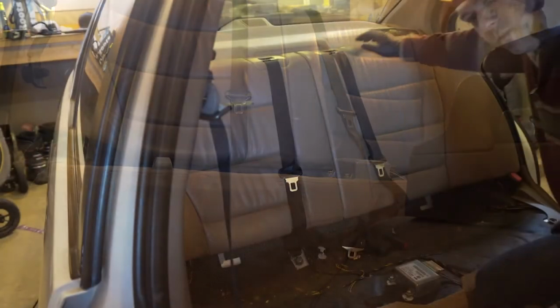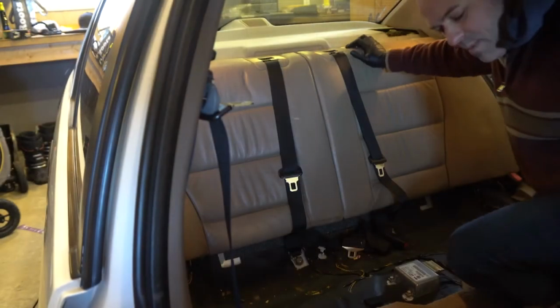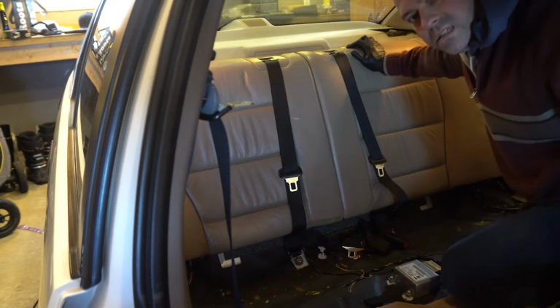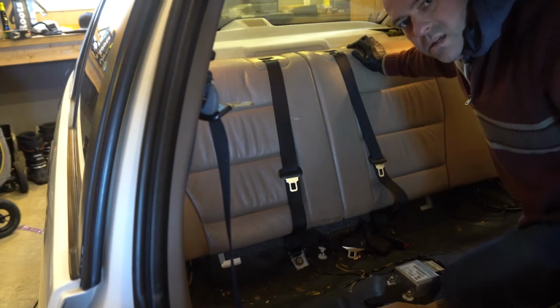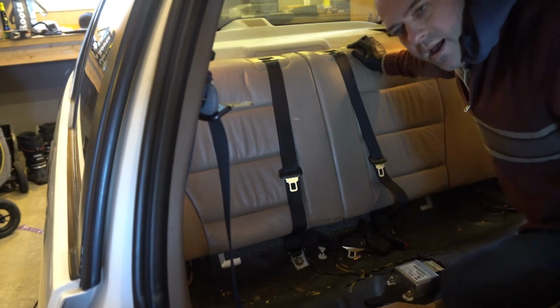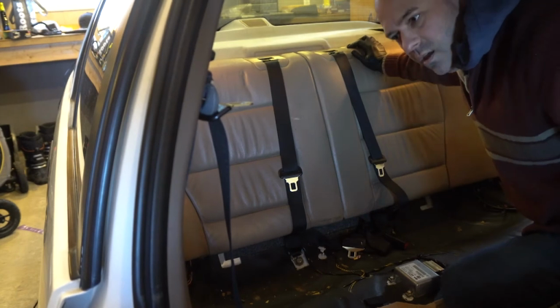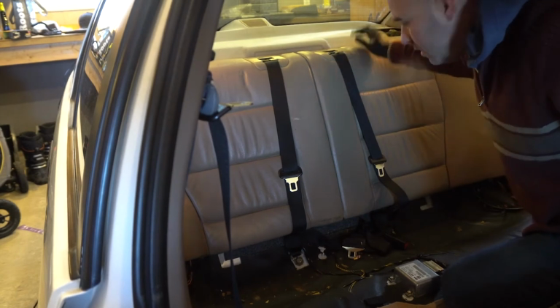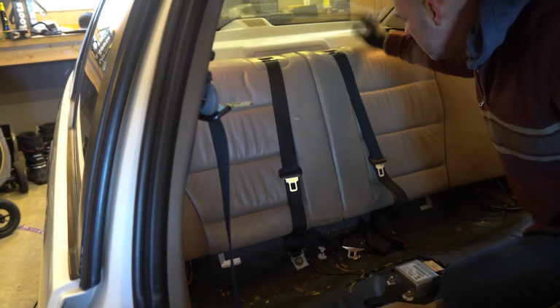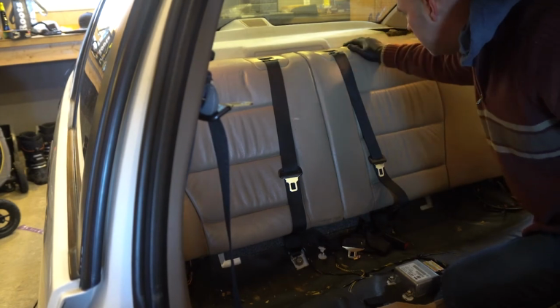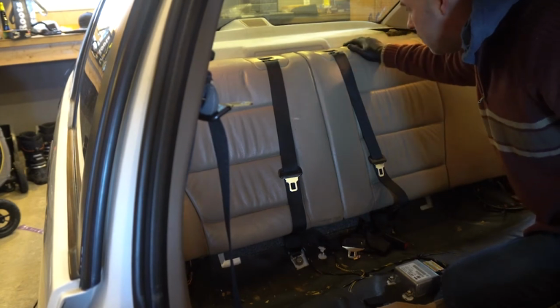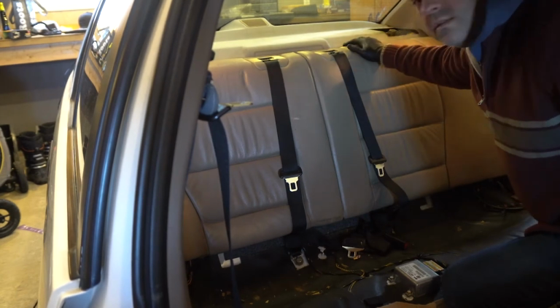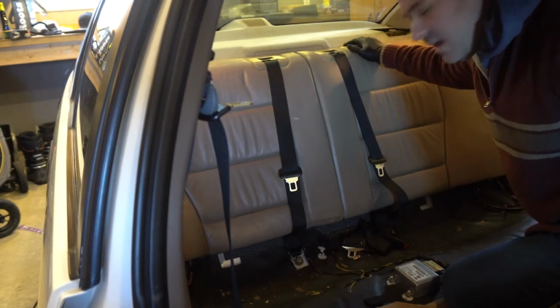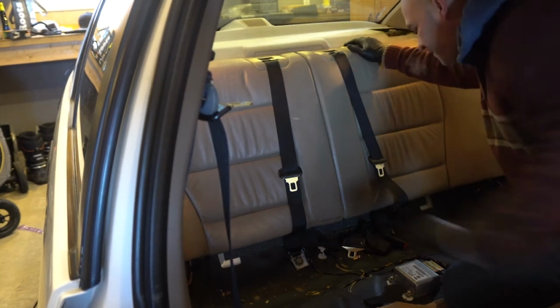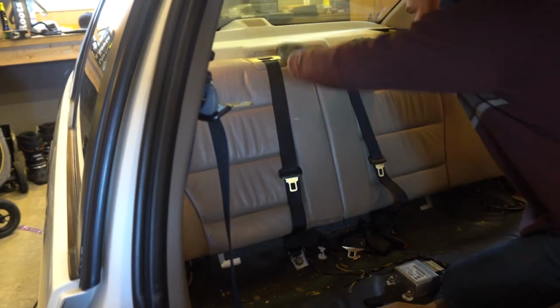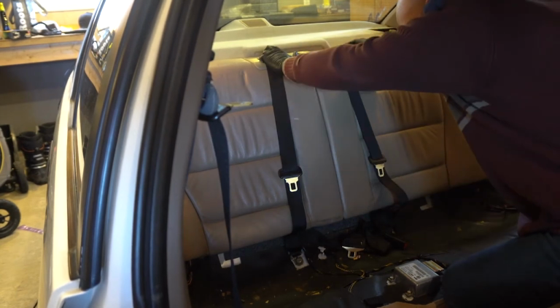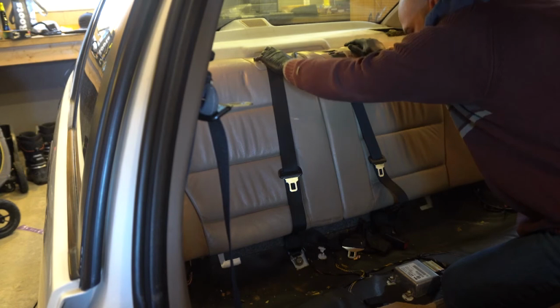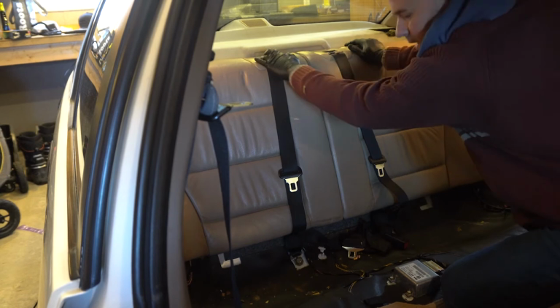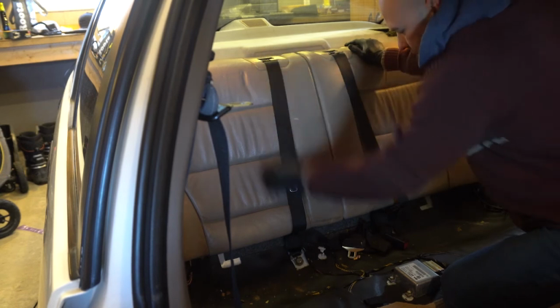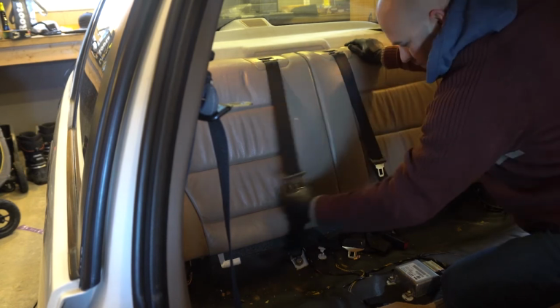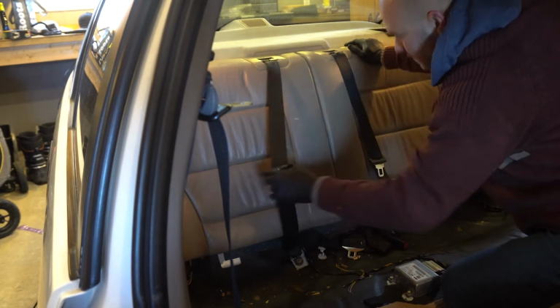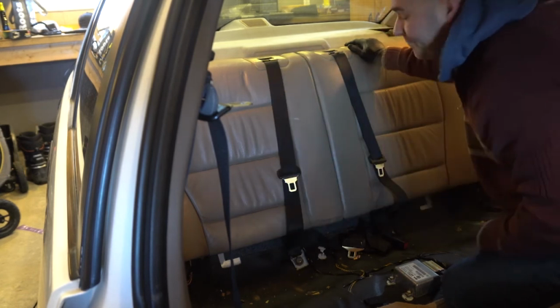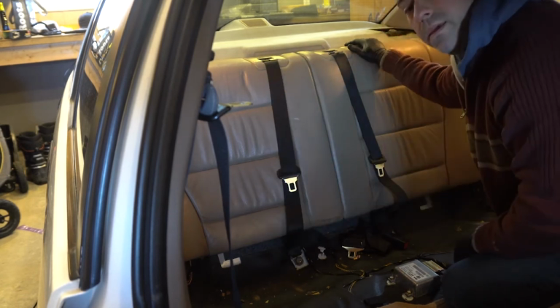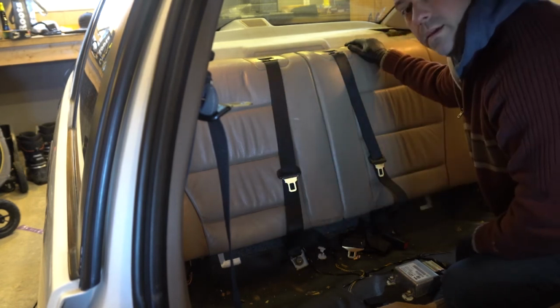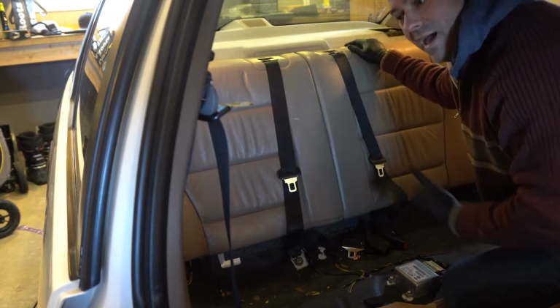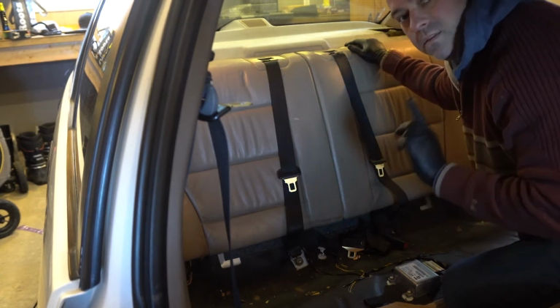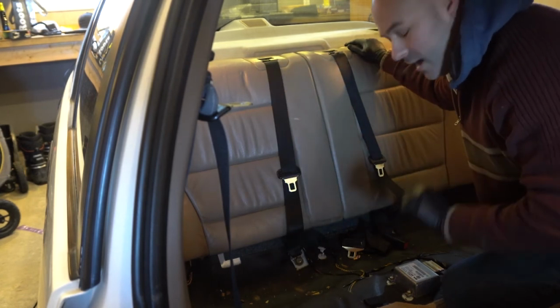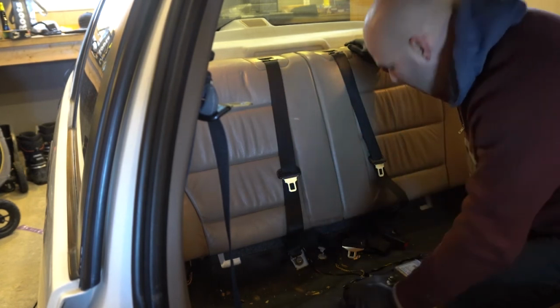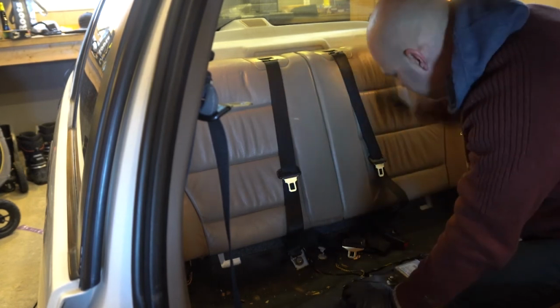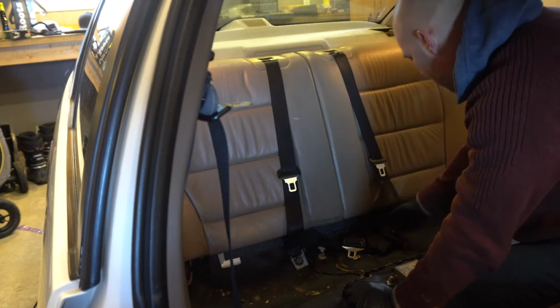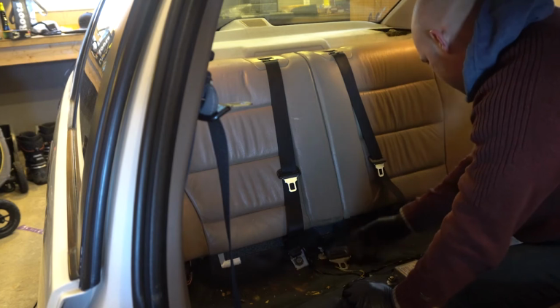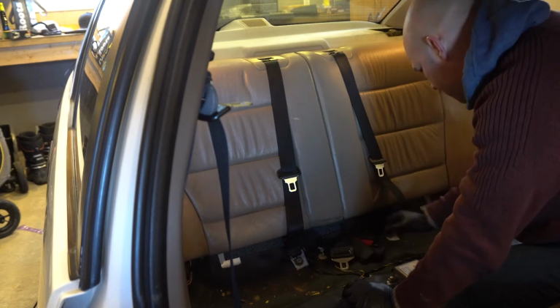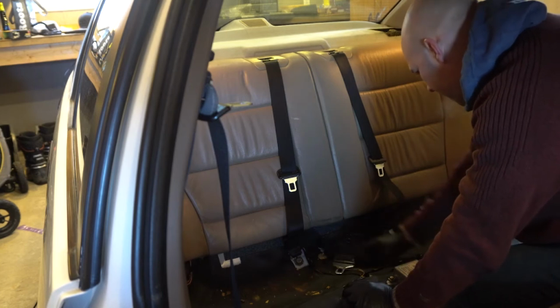The back seats are actually quite easy to take out — well, I lied, there's actually one quick step you have to do beforehand.